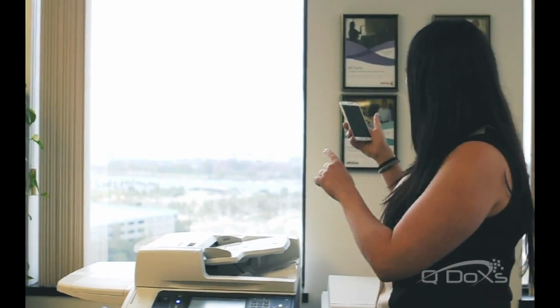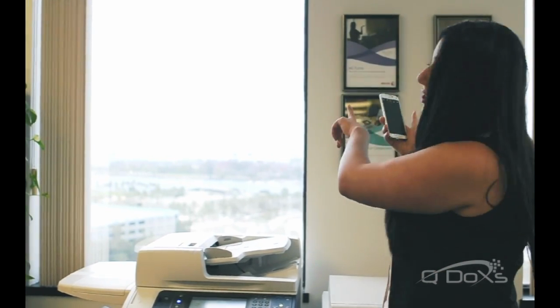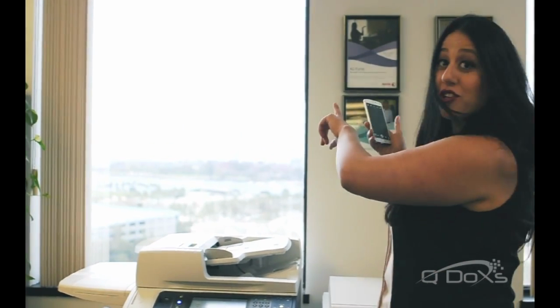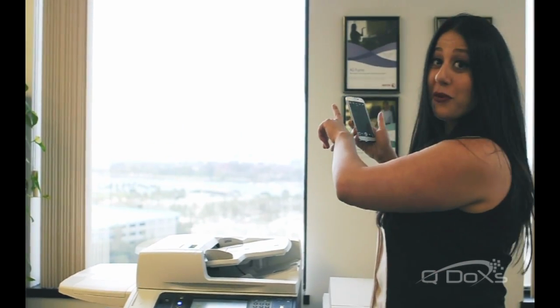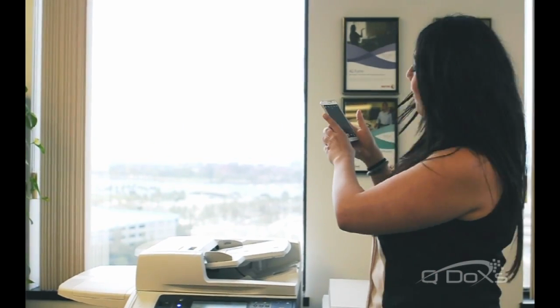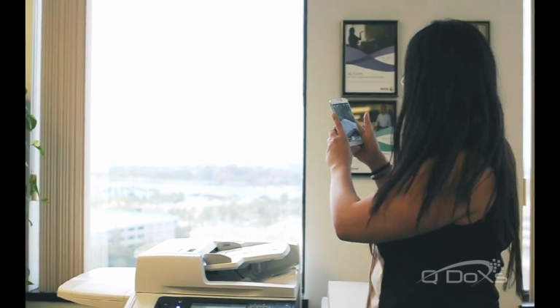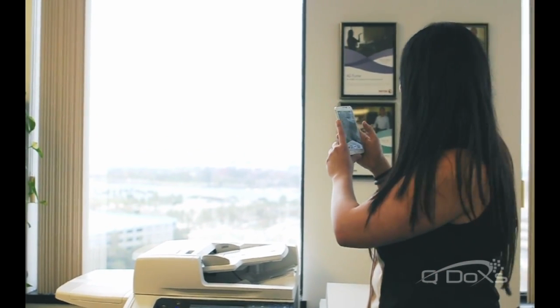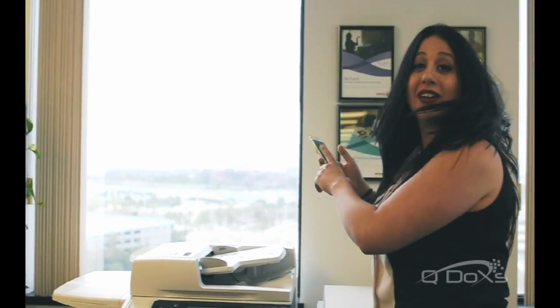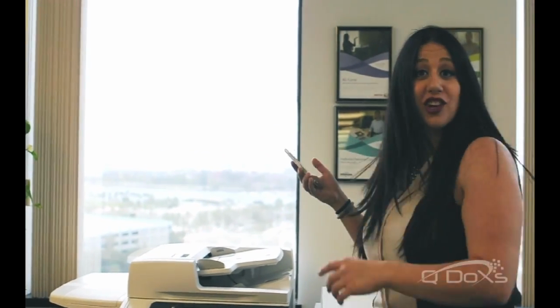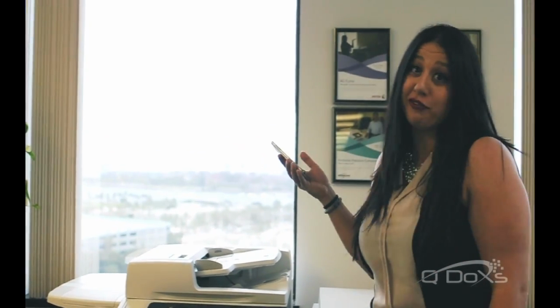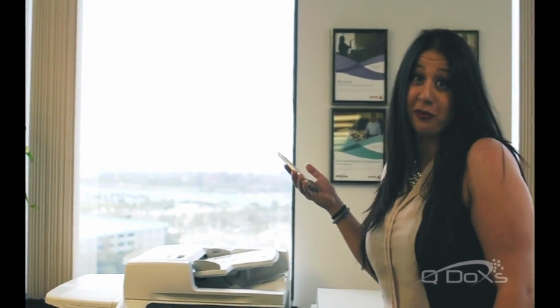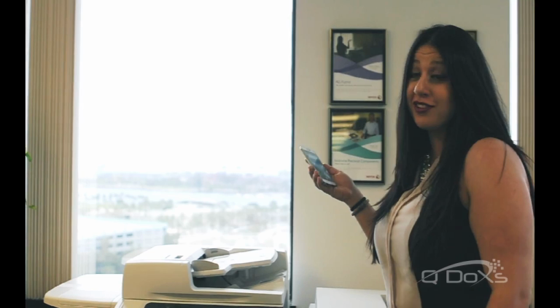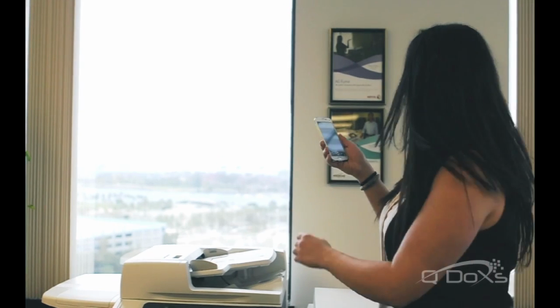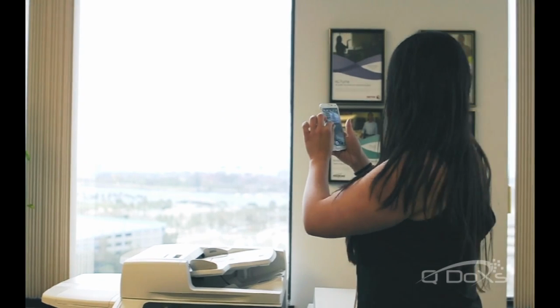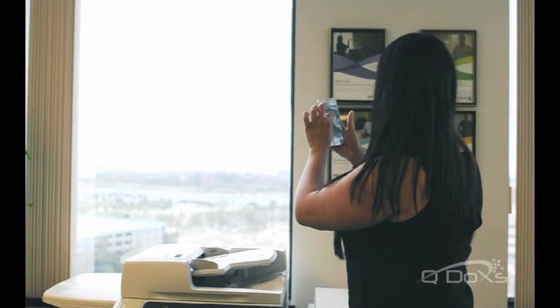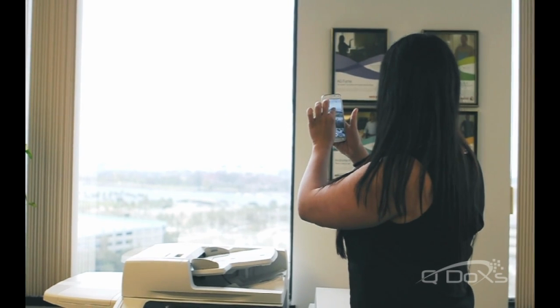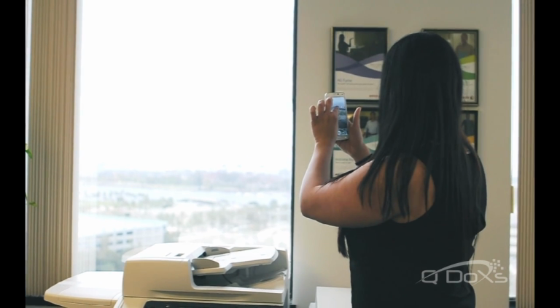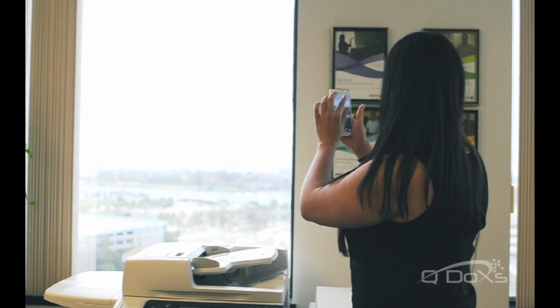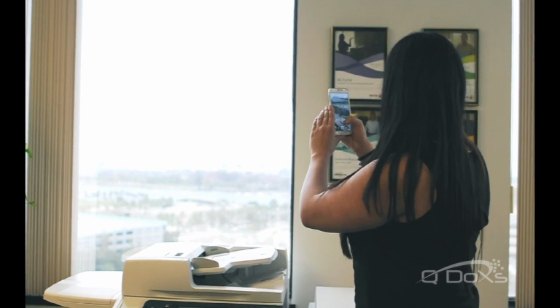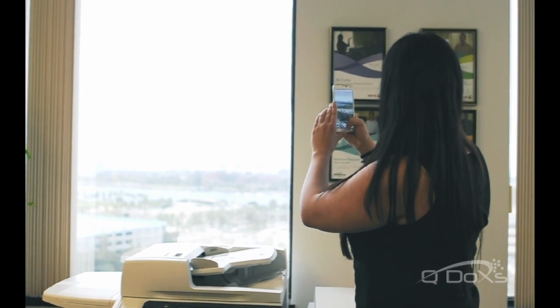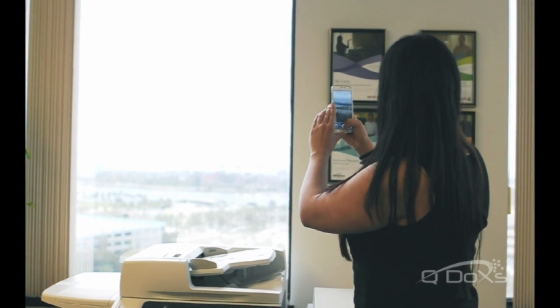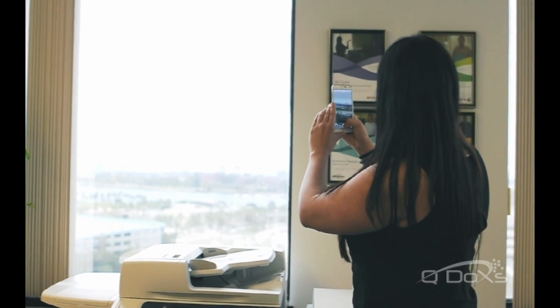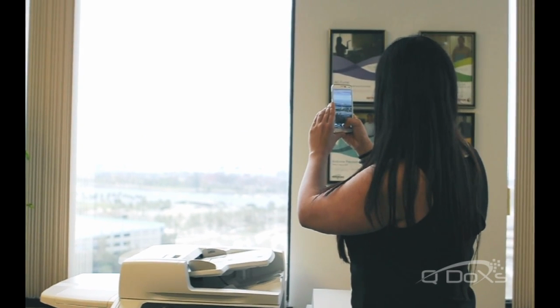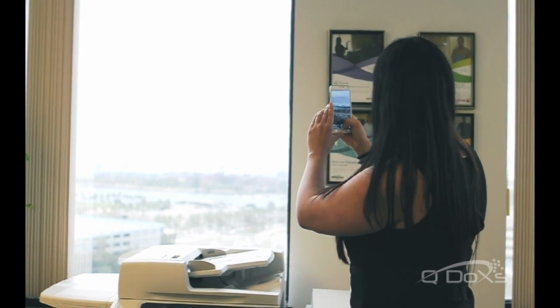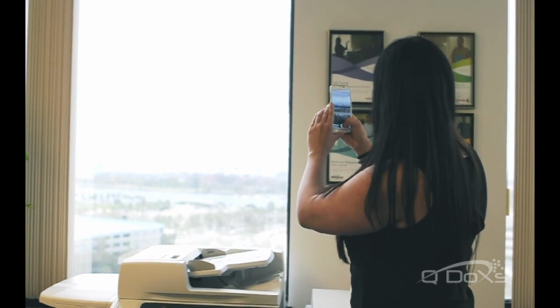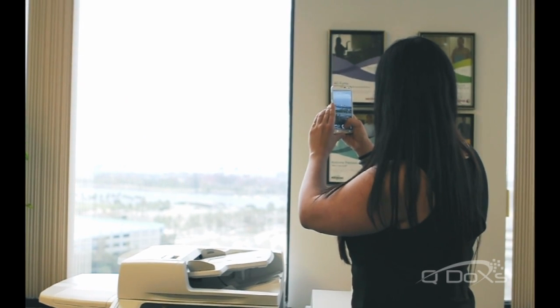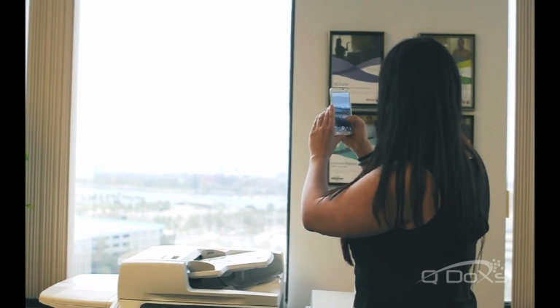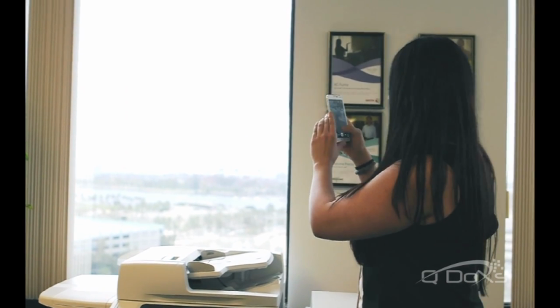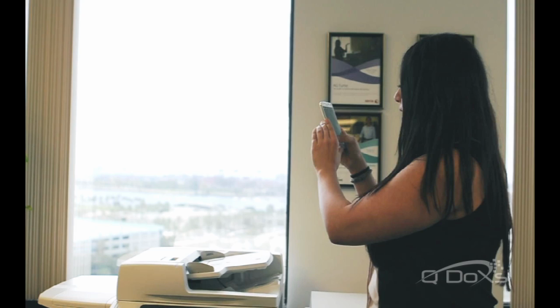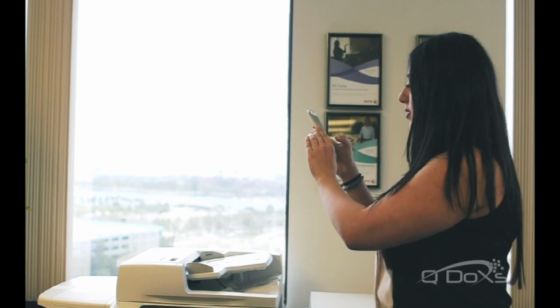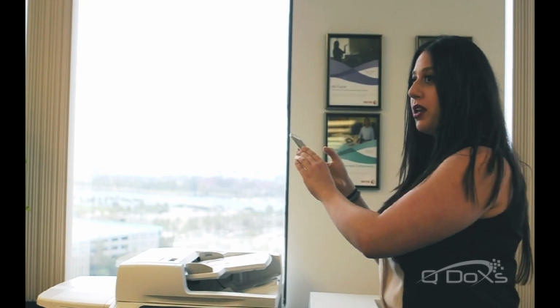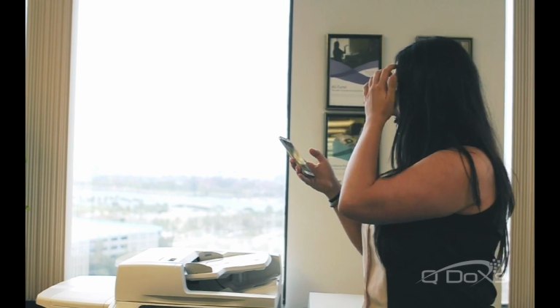So I'm gonna take a picture of the Queen Mary. I'm lucky I actually have a great view from my office, so this is what I'm gonna use, and I'm gonna take my picture and now I'm gonna print it.